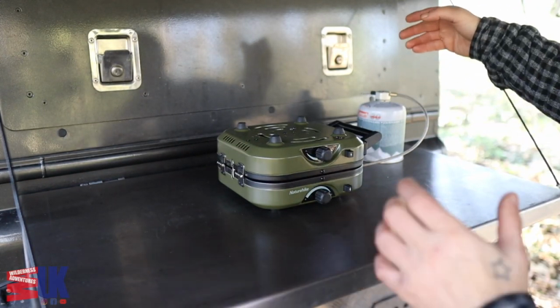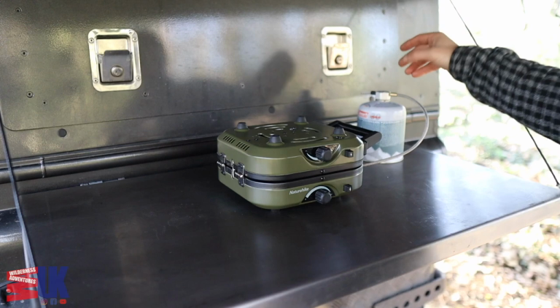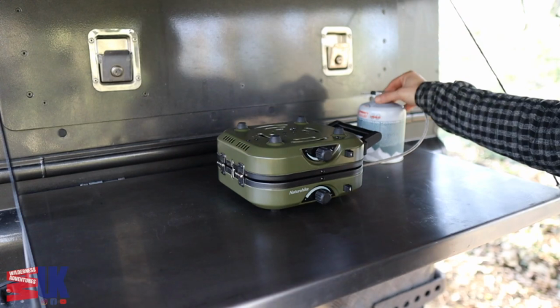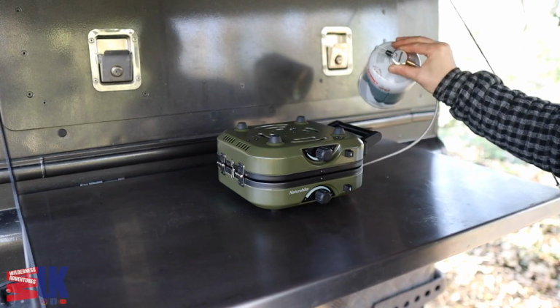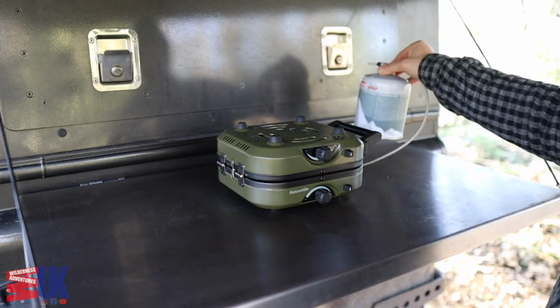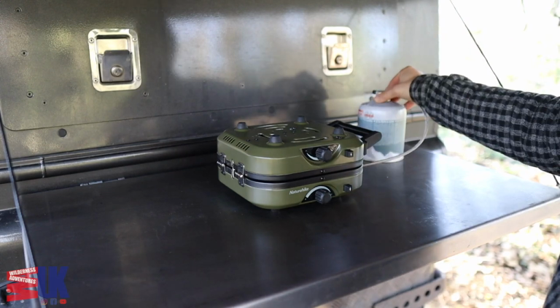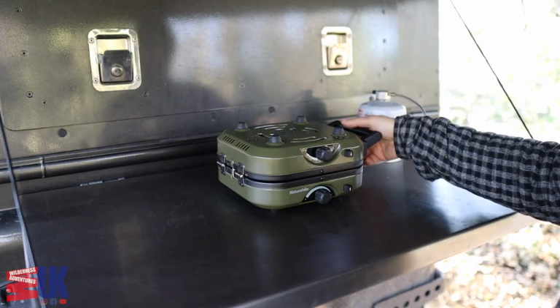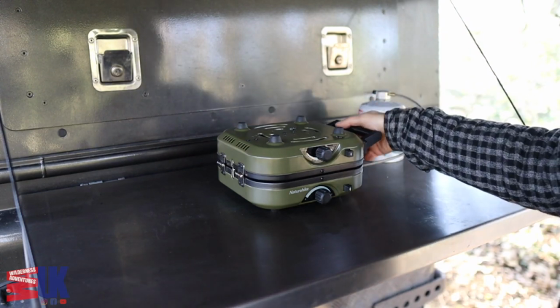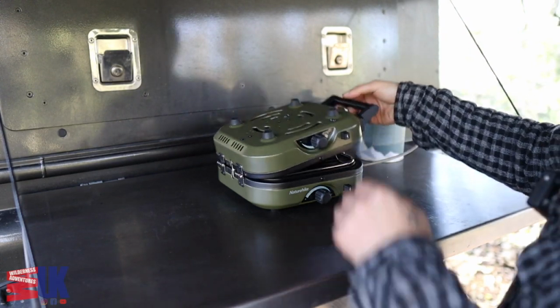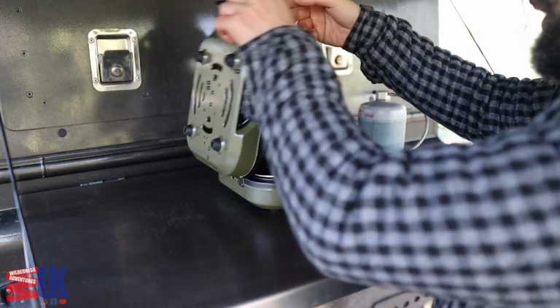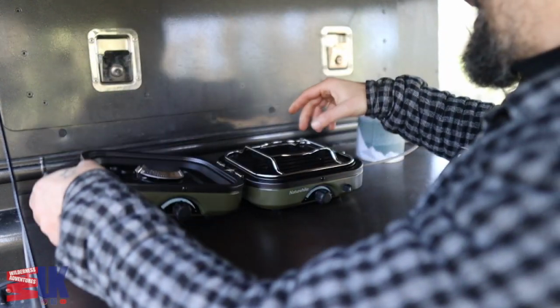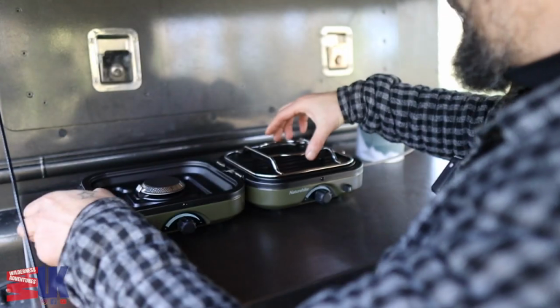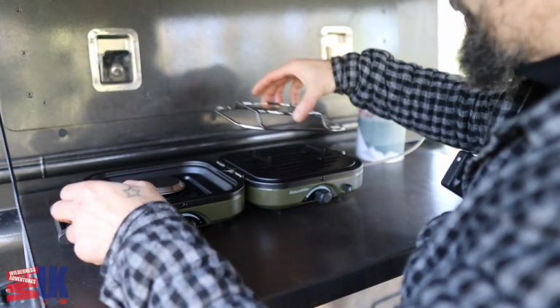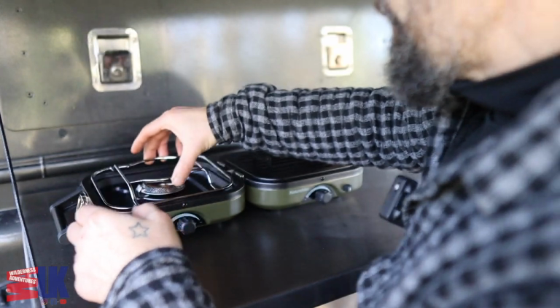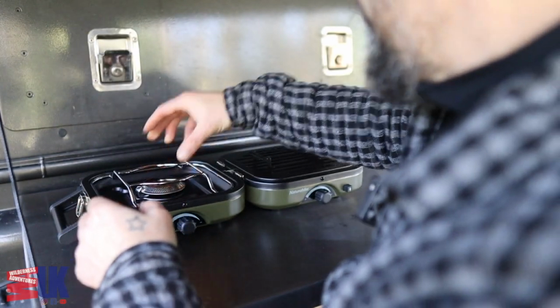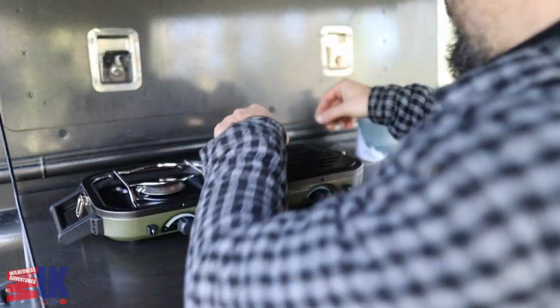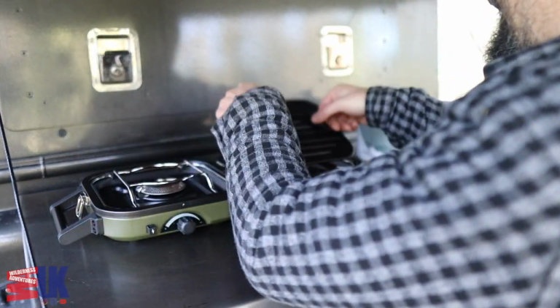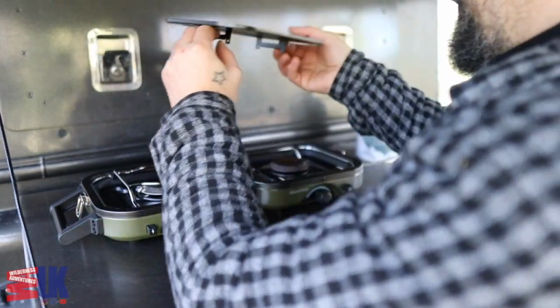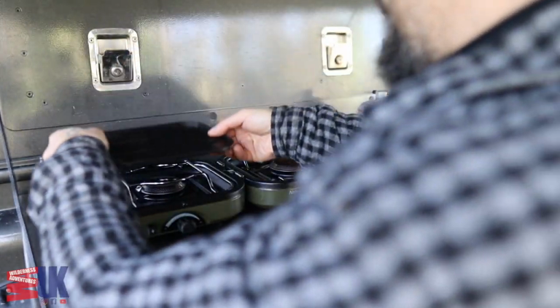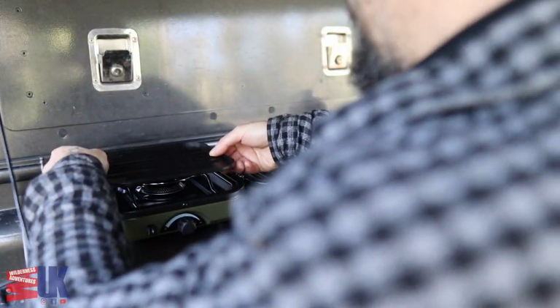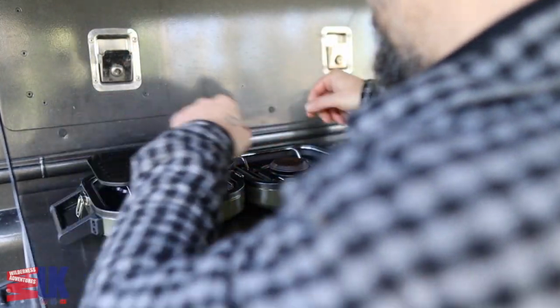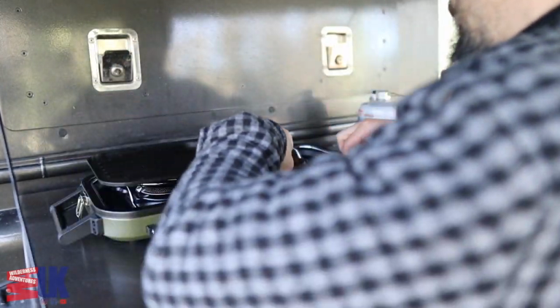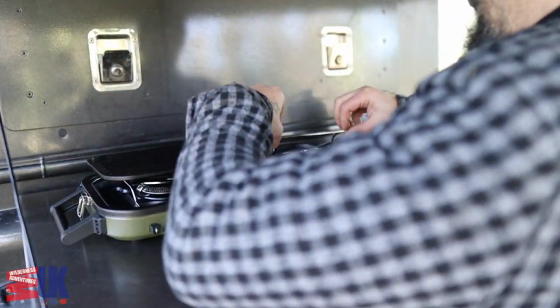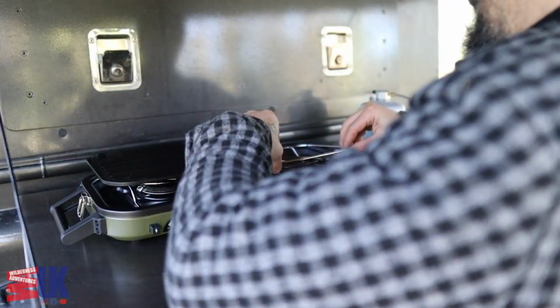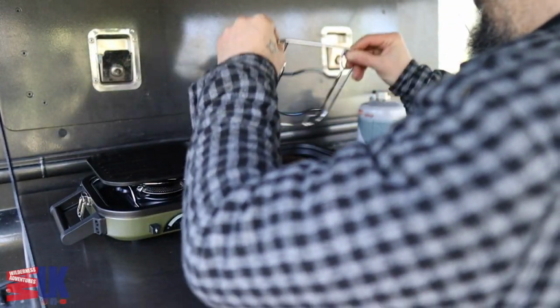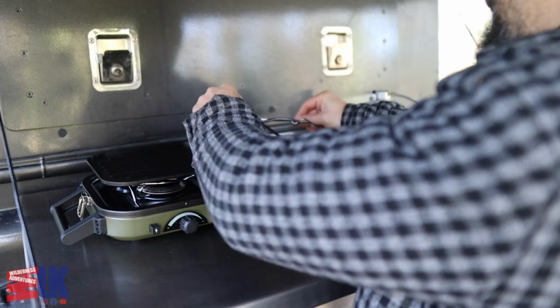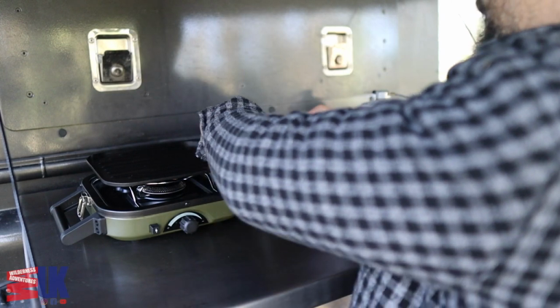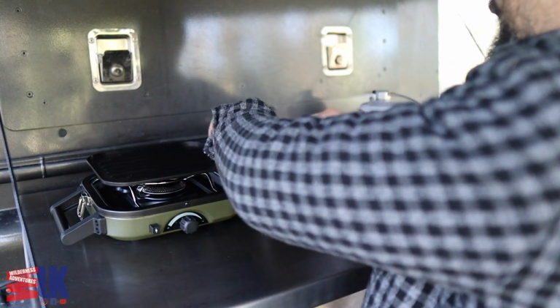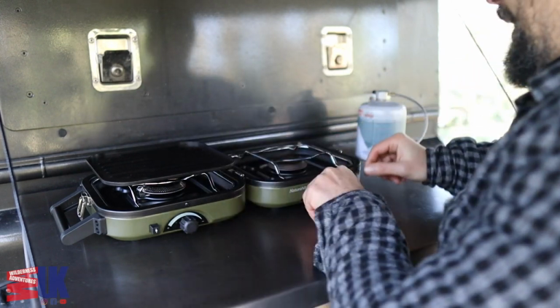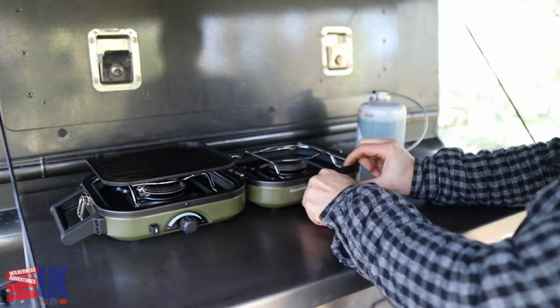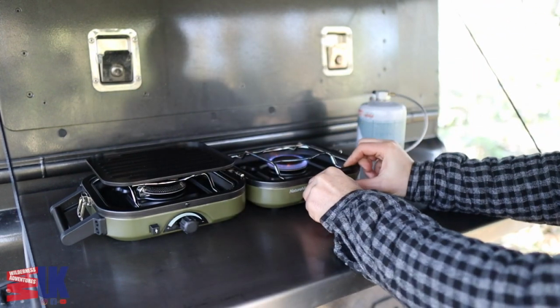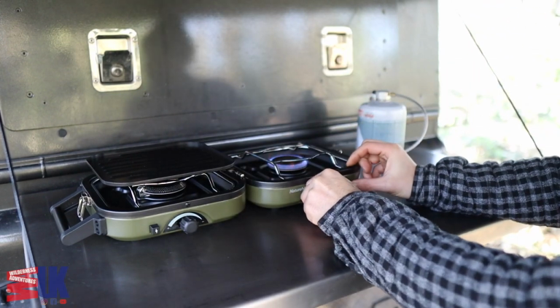Obviously you uncouple your gas, which just screws in. It's got one of these connectors on it, and then to deploy it, very quick, very easy. It's a bit warm — almost broke it already — but you're ready to fire it up.